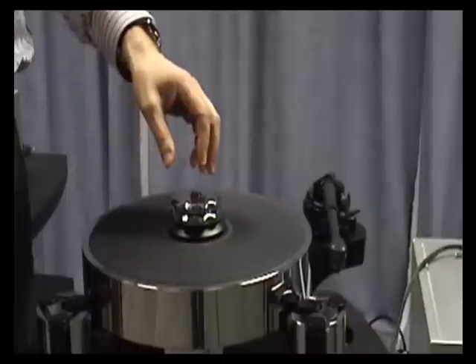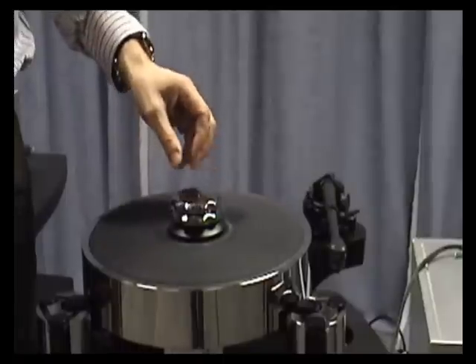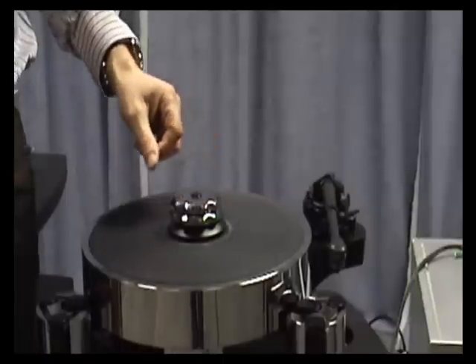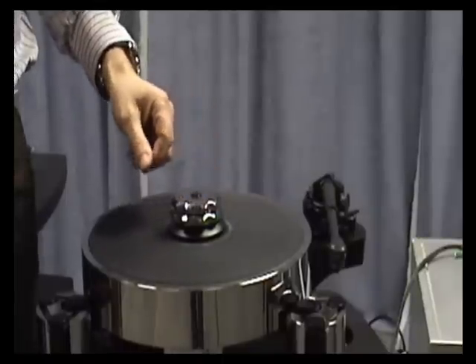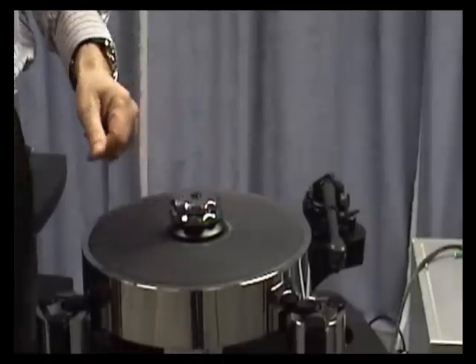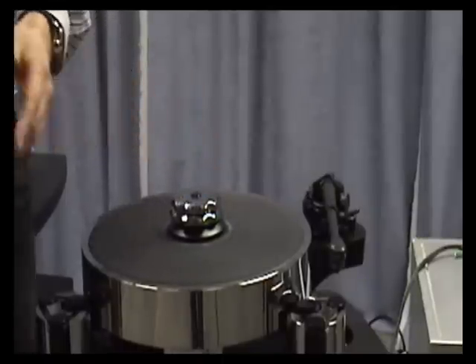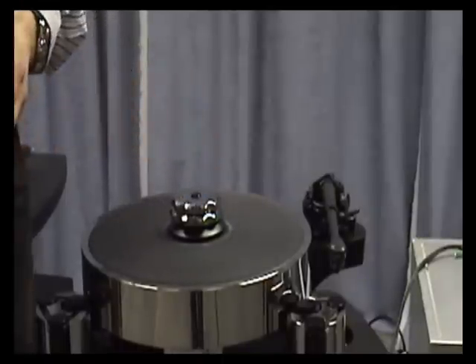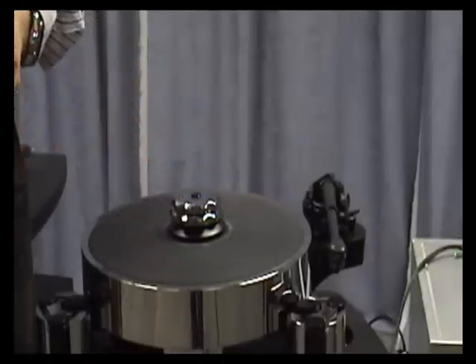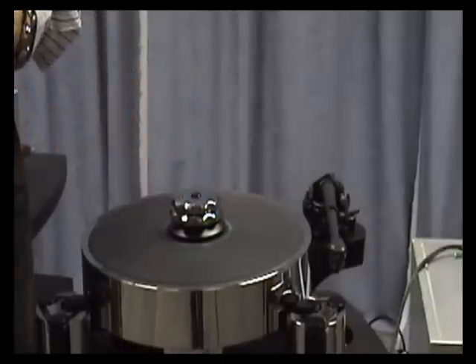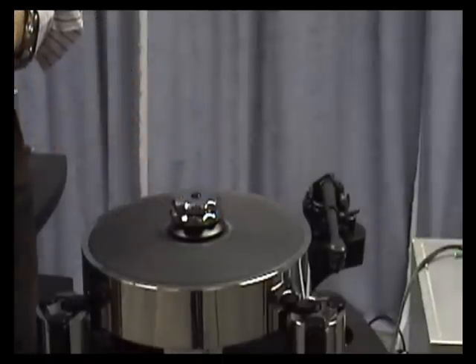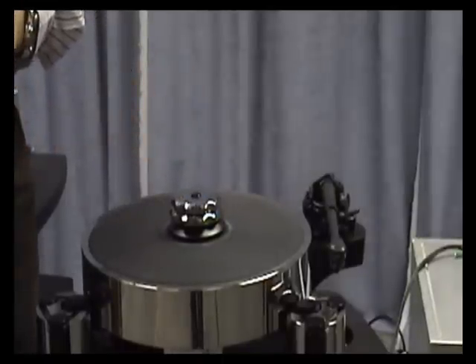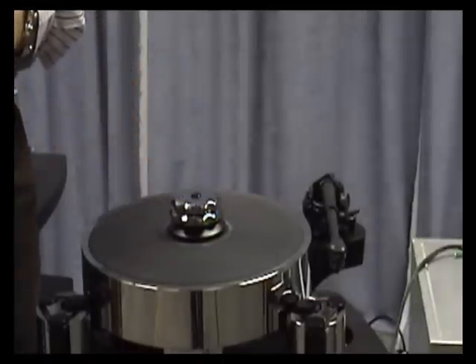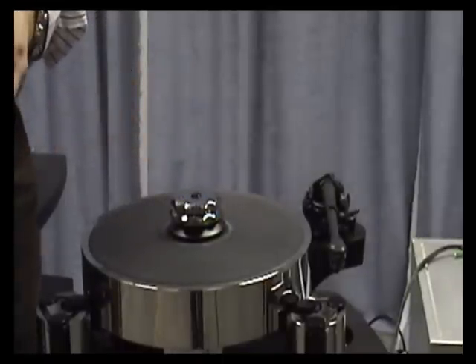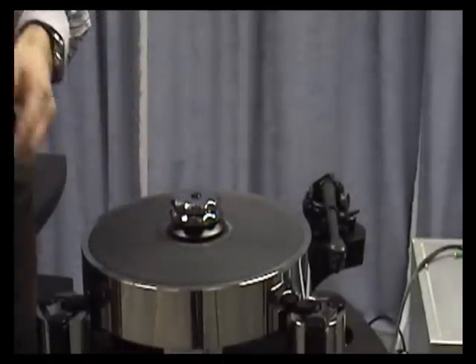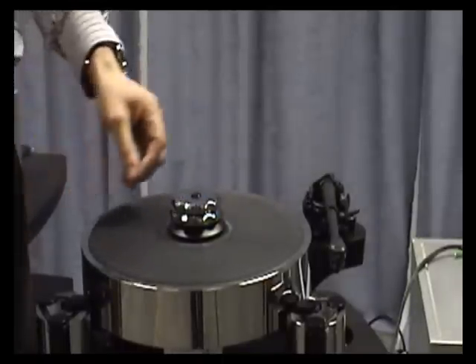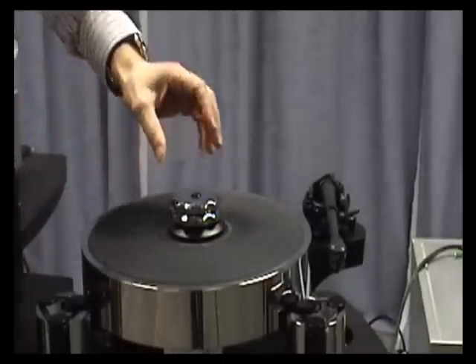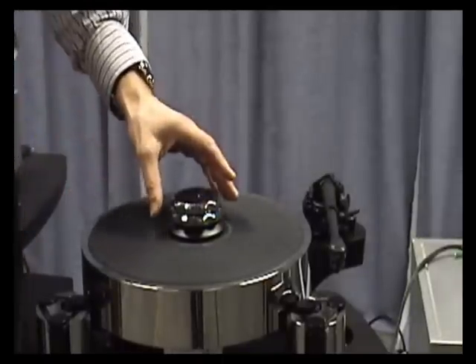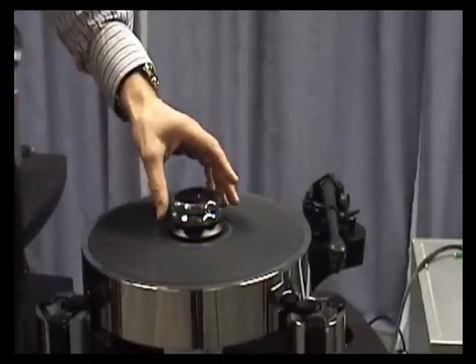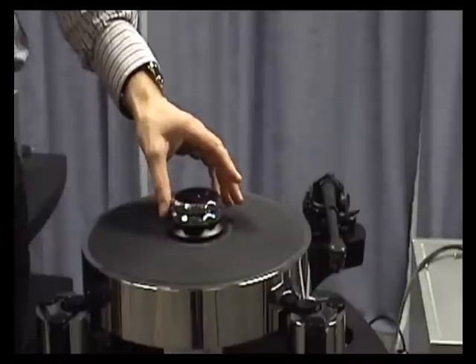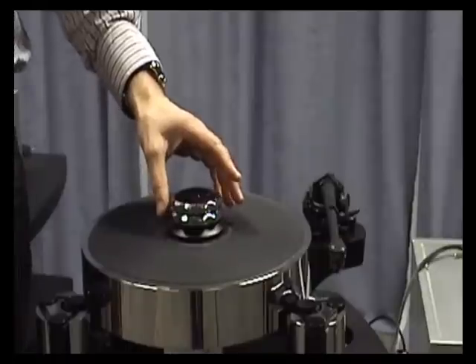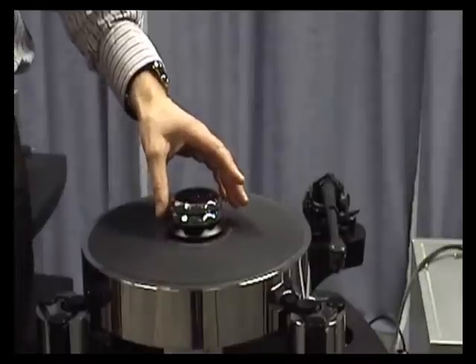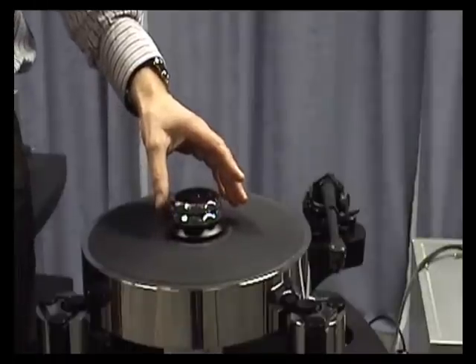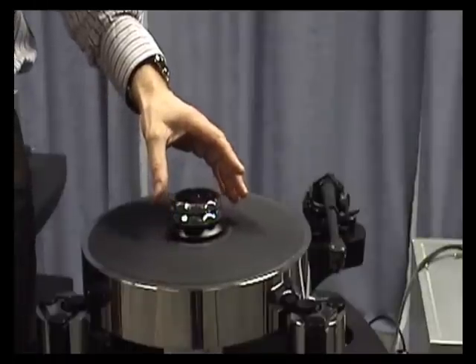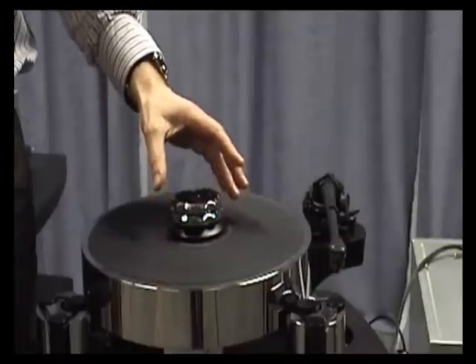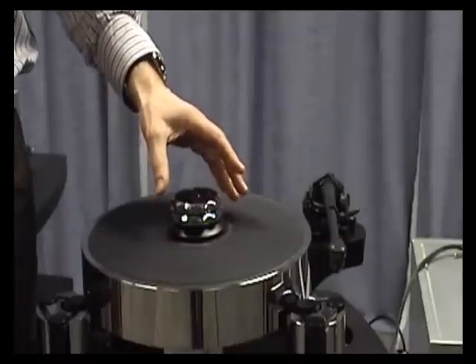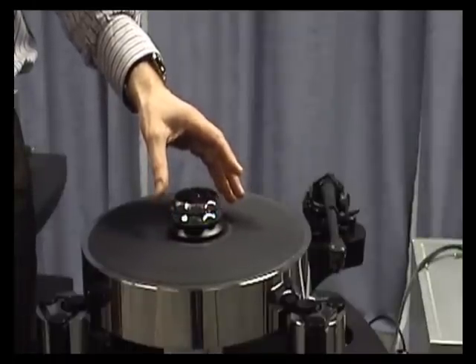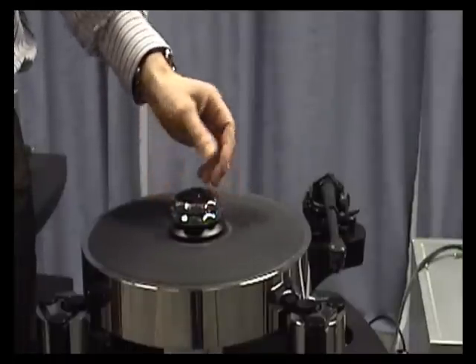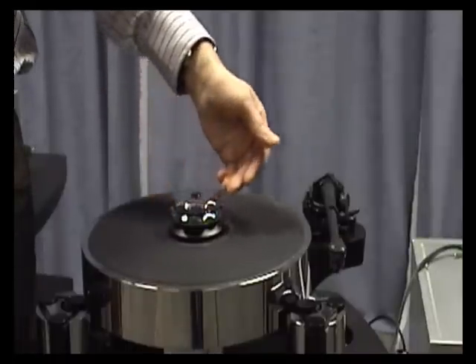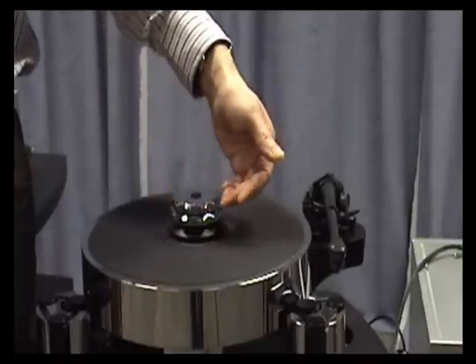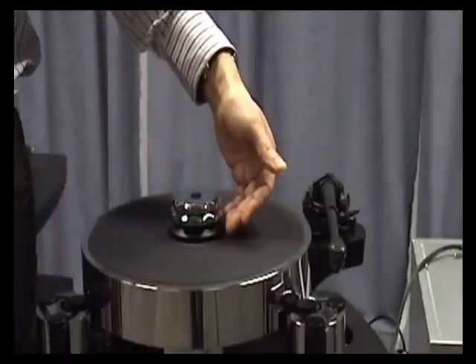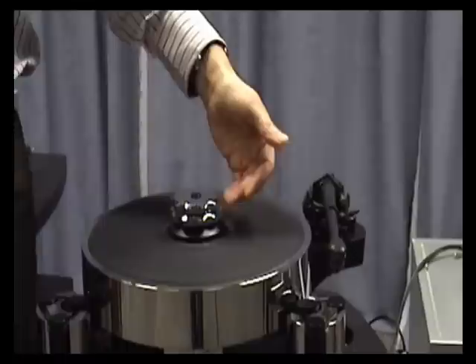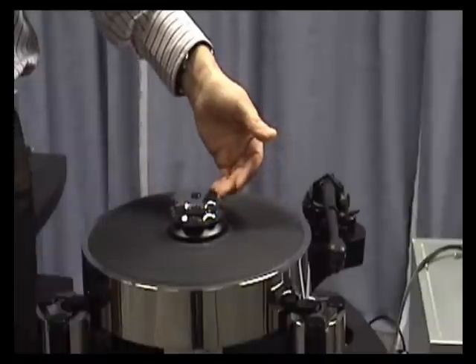This will explain how to use the clamp on the Acutus turntable. On the Acutus it's slightly different to our other turntables in as much that you have two stages to the clamp.